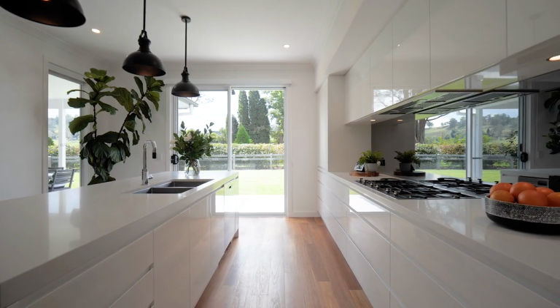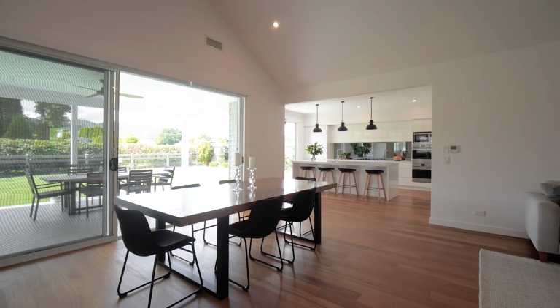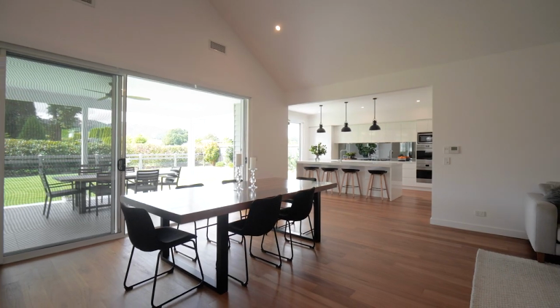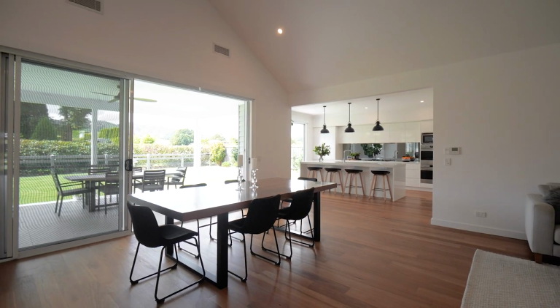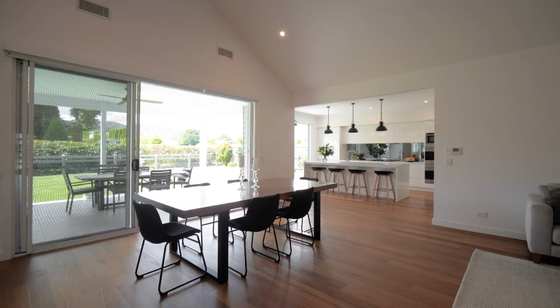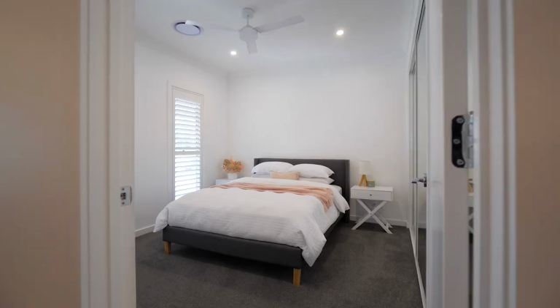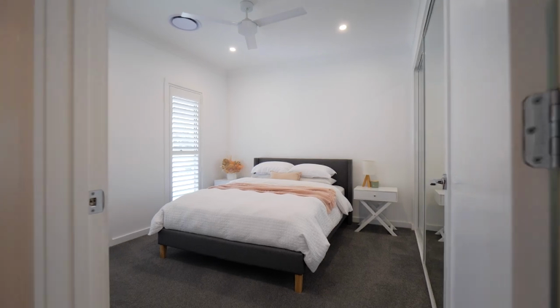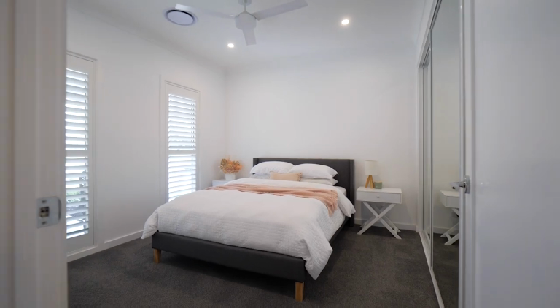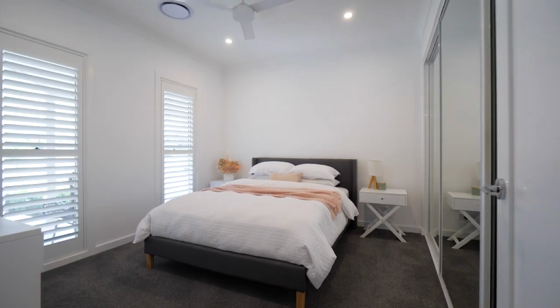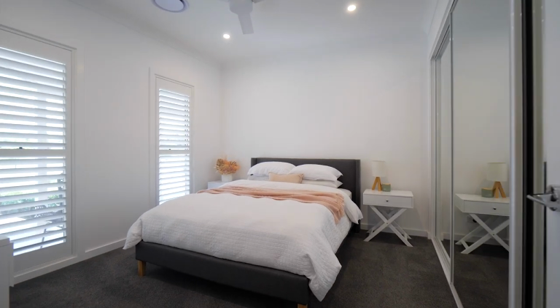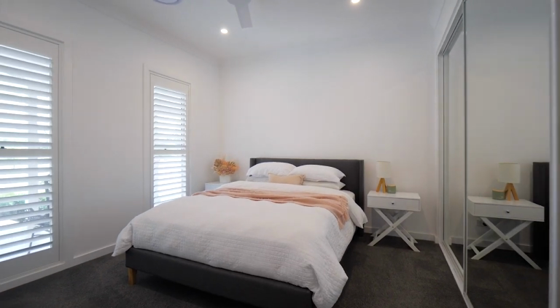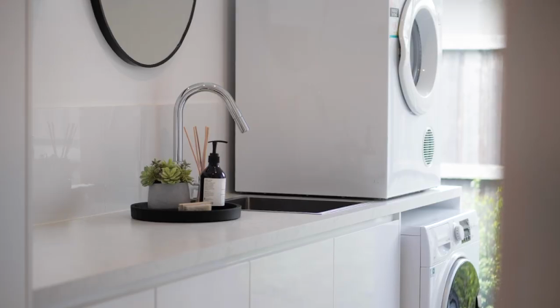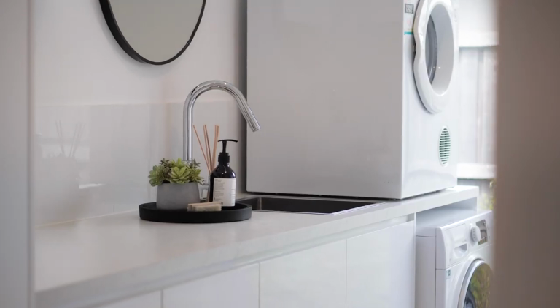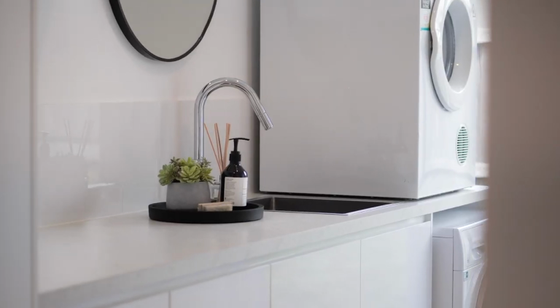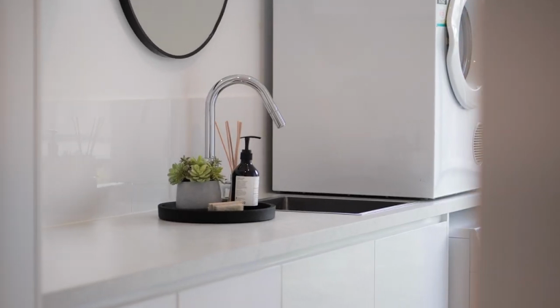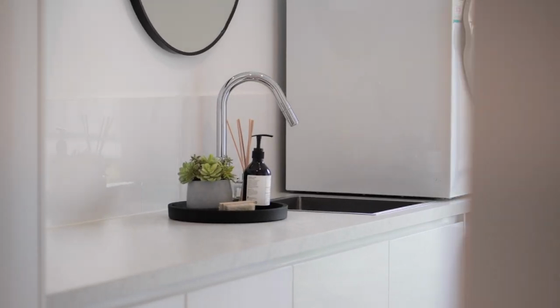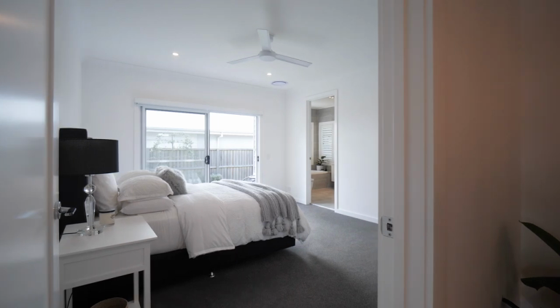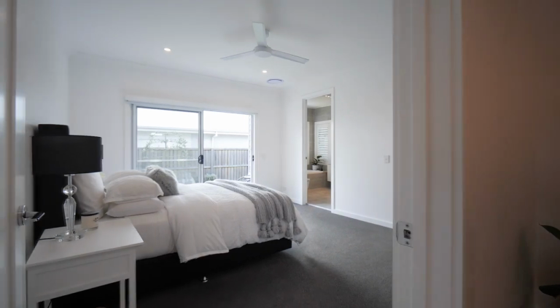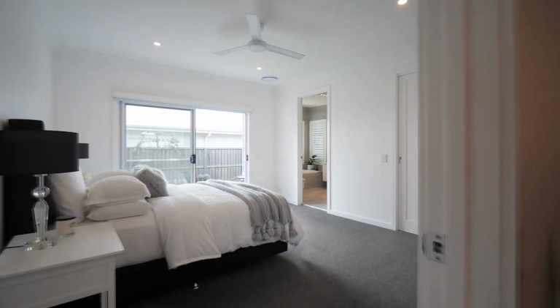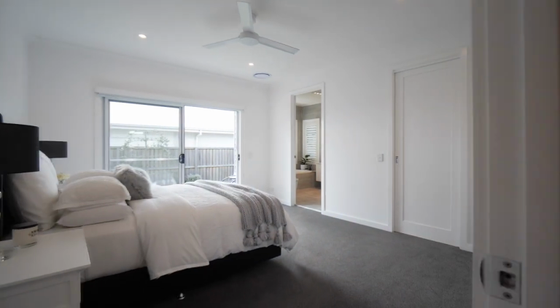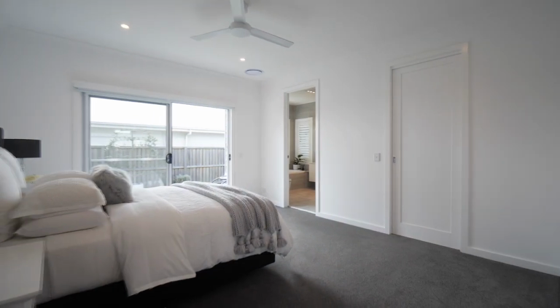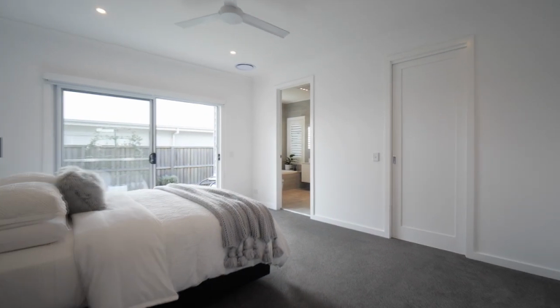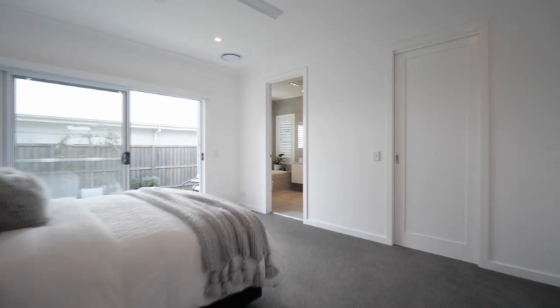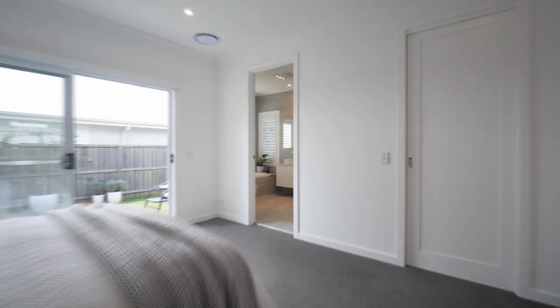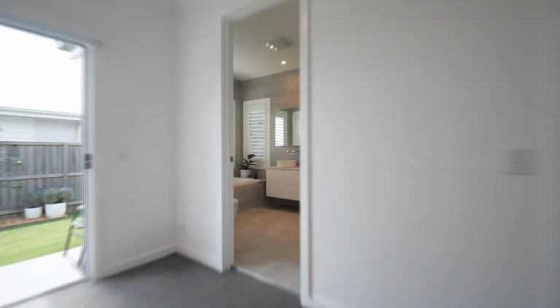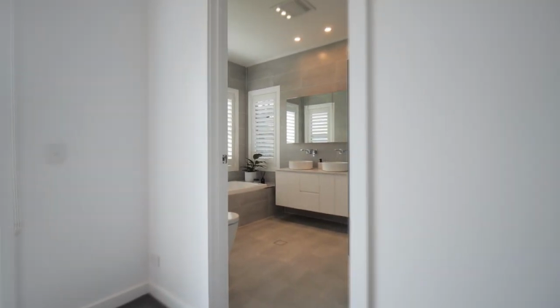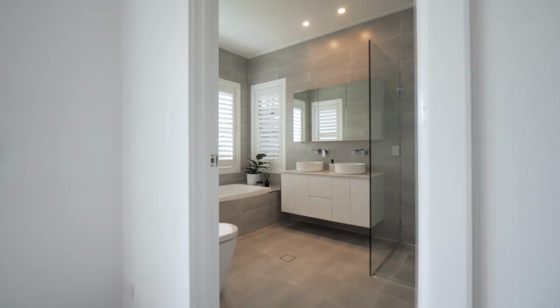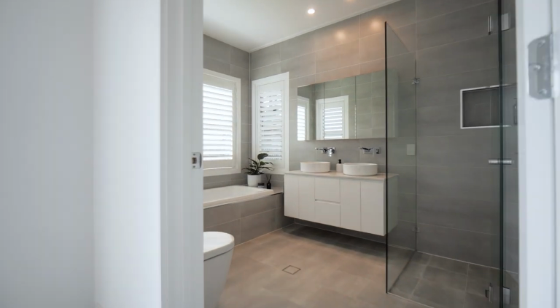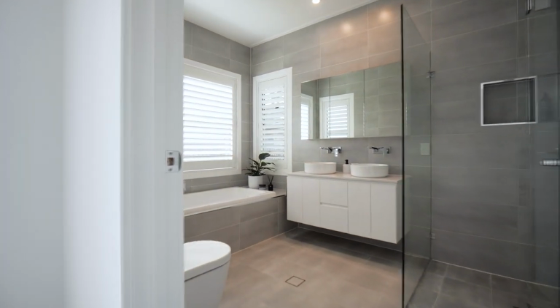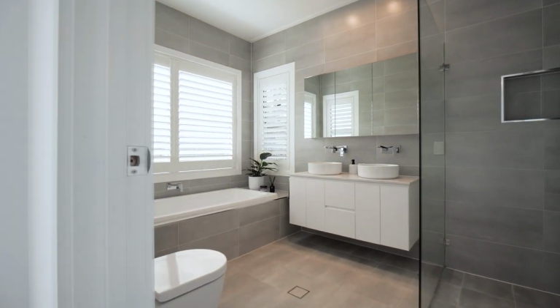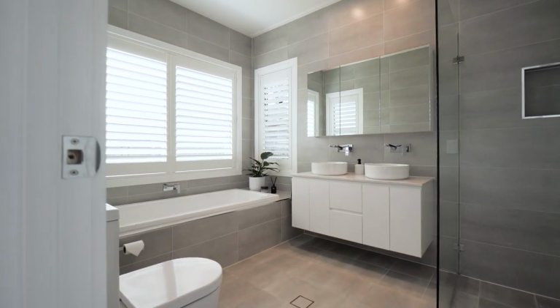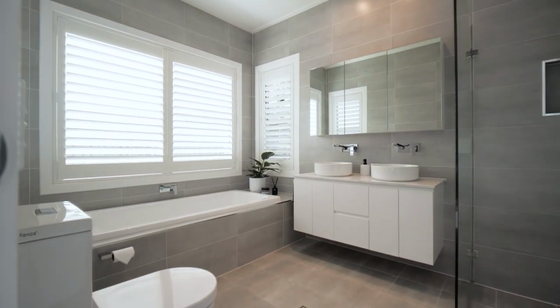There is timber flooring for the majority of the home with cushioning of carpet to the bedrooms, both complementing the neutral colour palette. The master bedroom, positioned away from the central area, is light and spacious with a generous walk-in robe and ensuite.